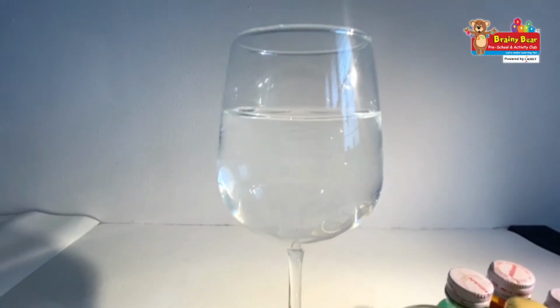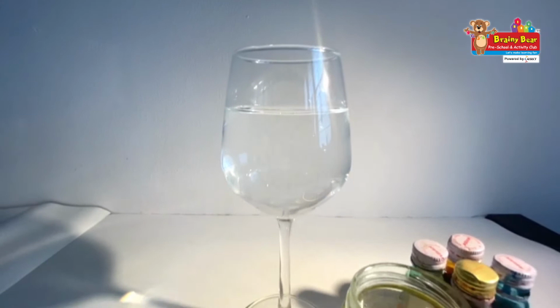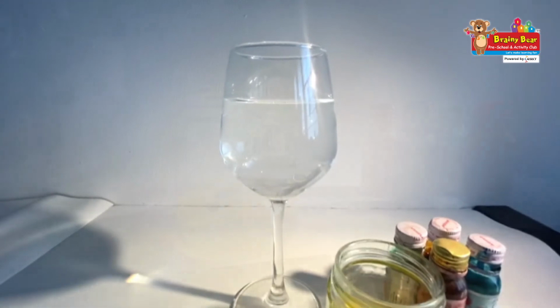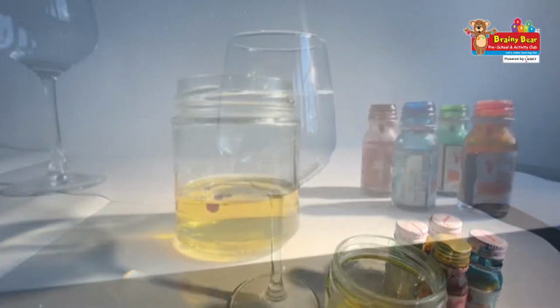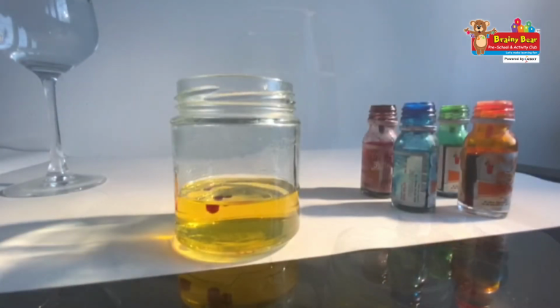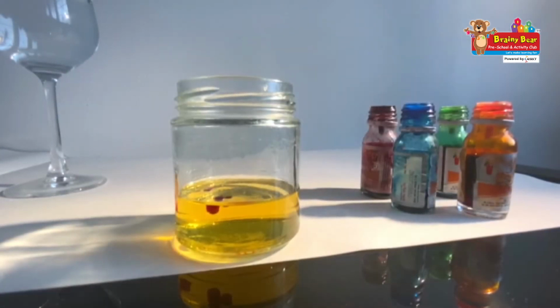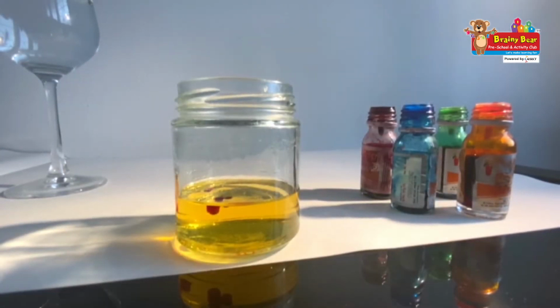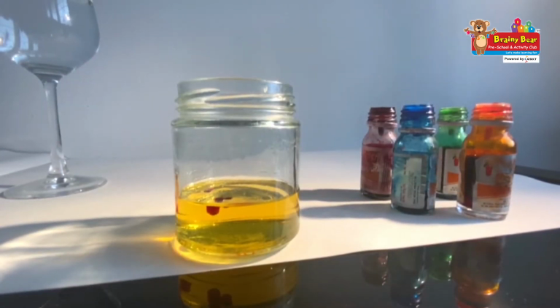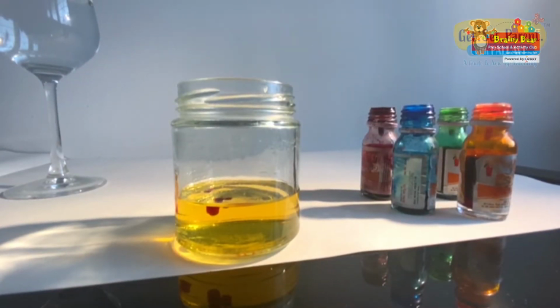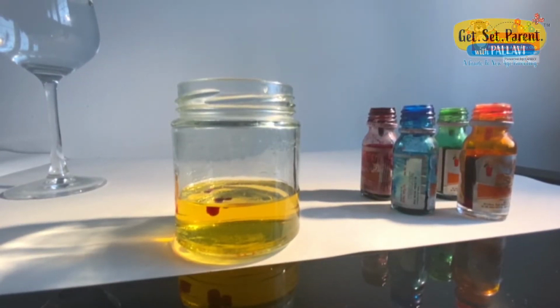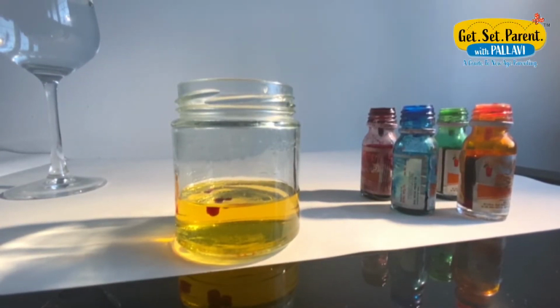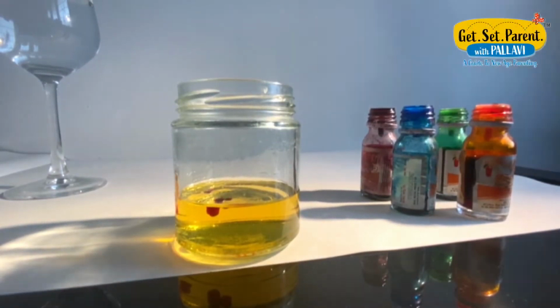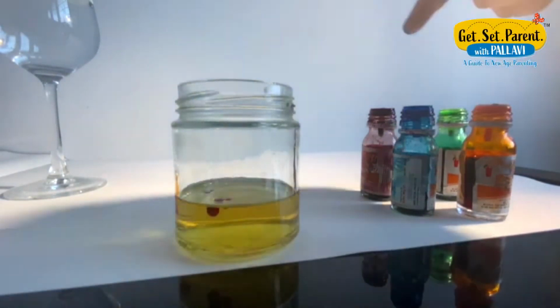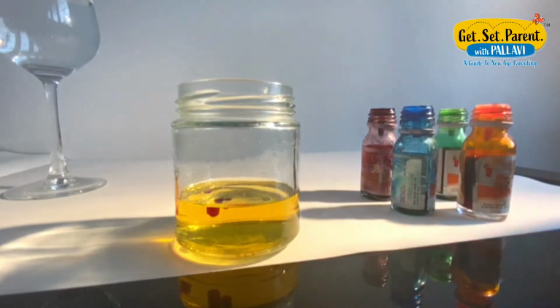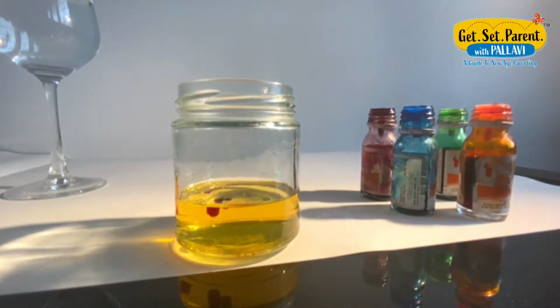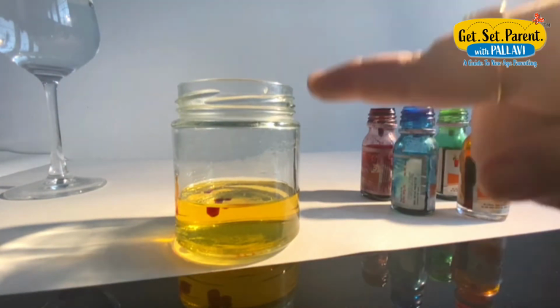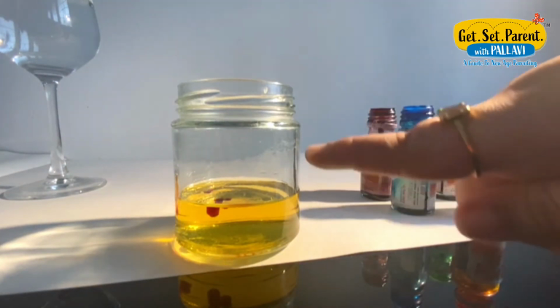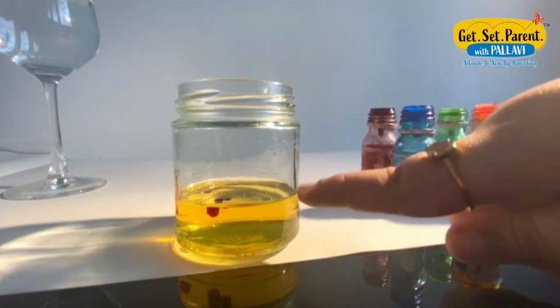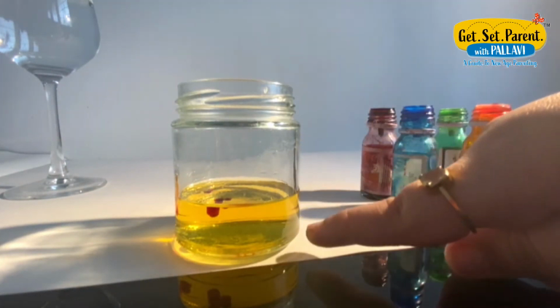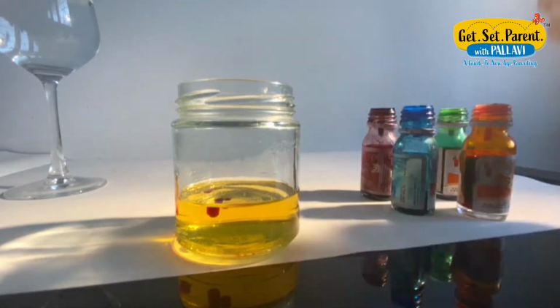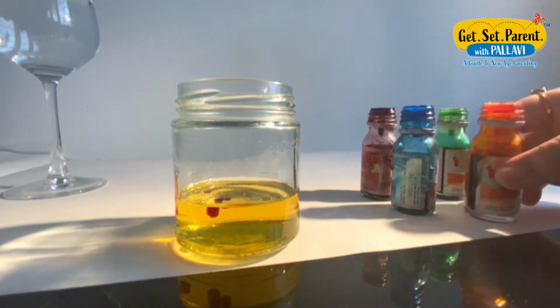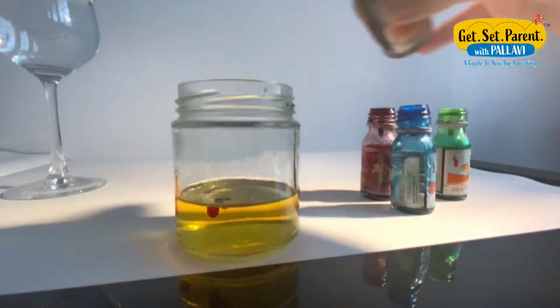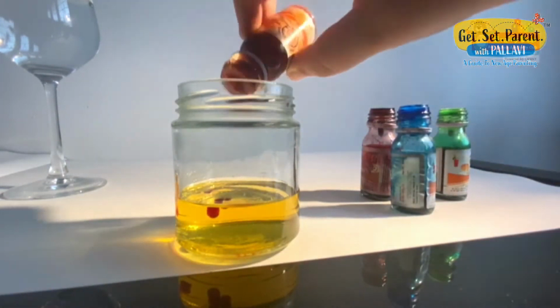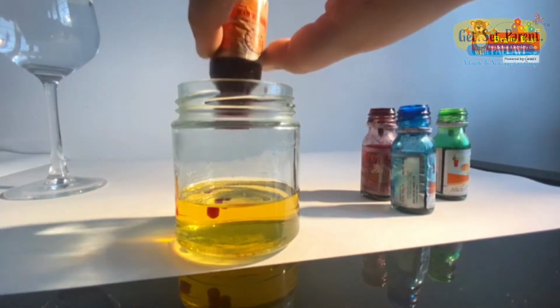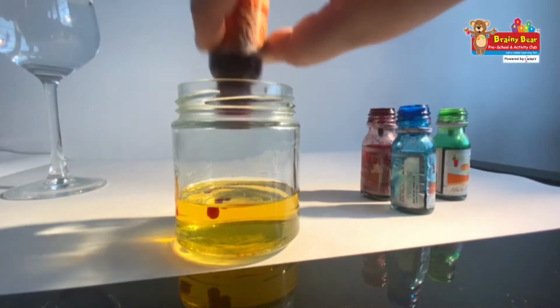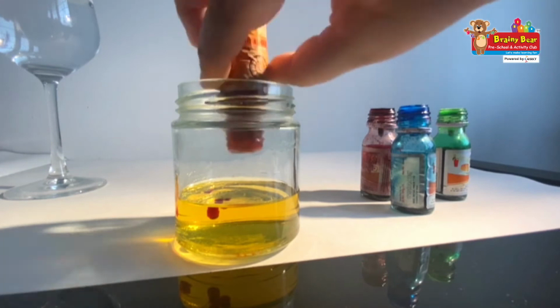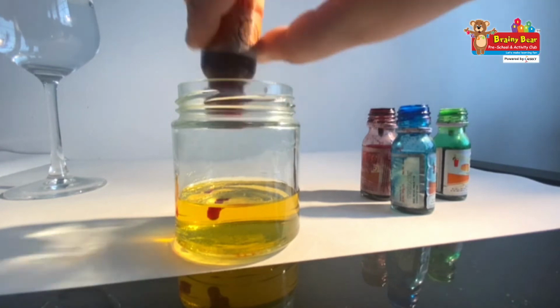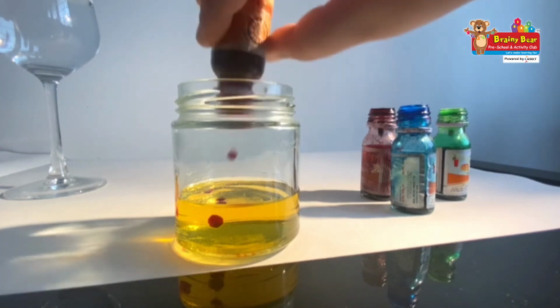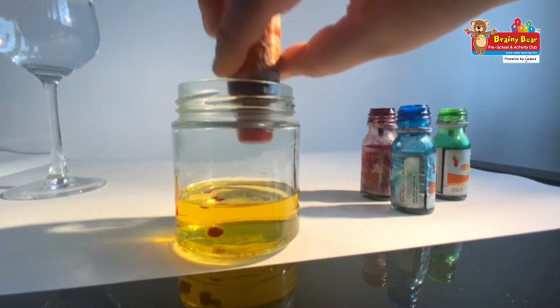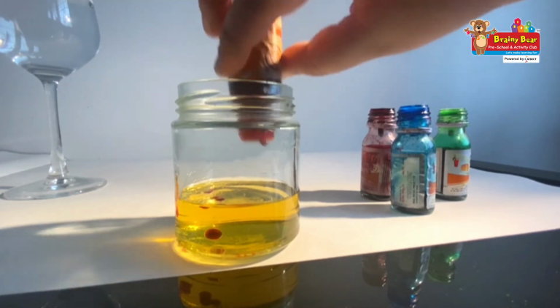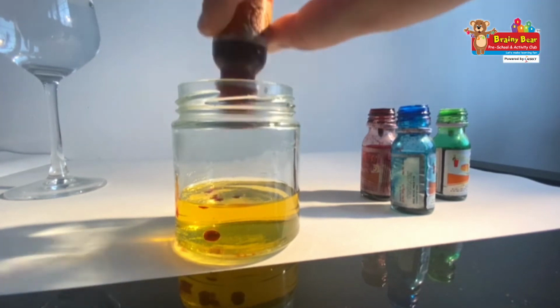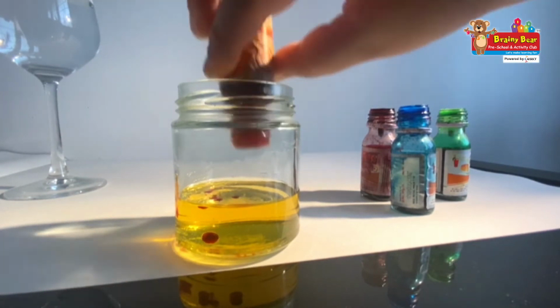Our next step is to pour some food color droplets into the beaker filled with oil. Make sure you drop it carefully and do not spill the color.